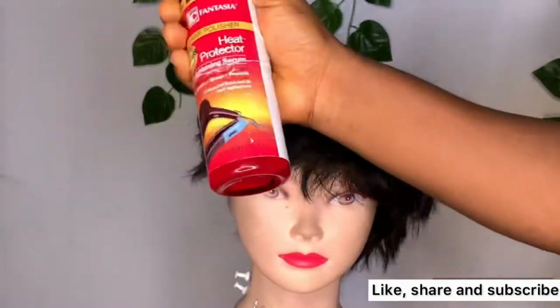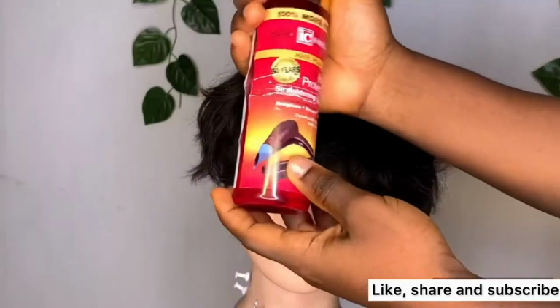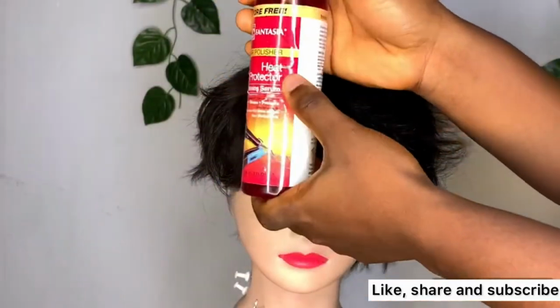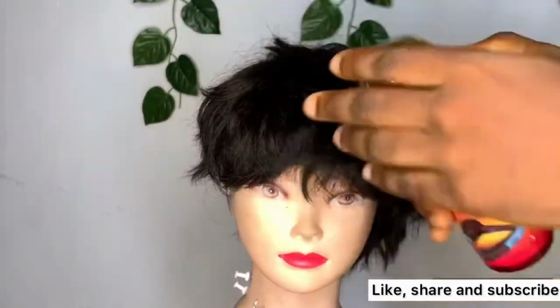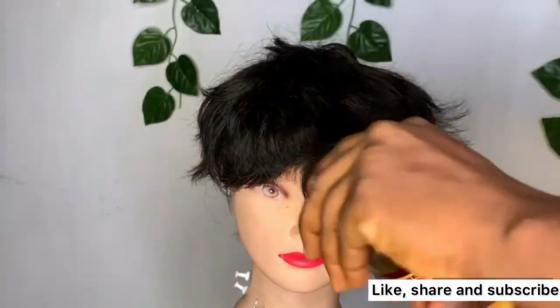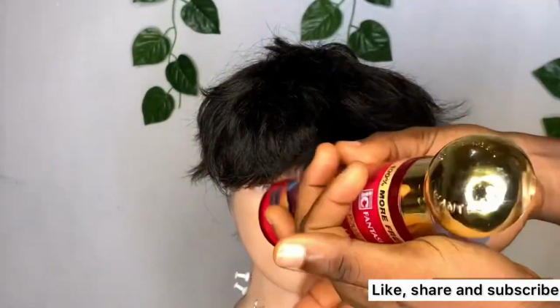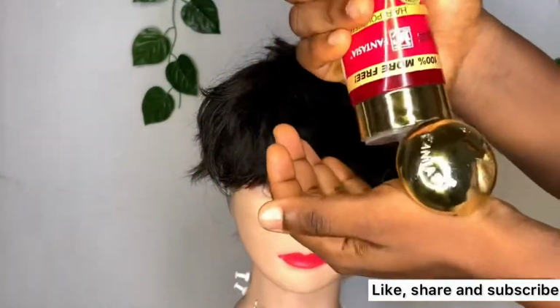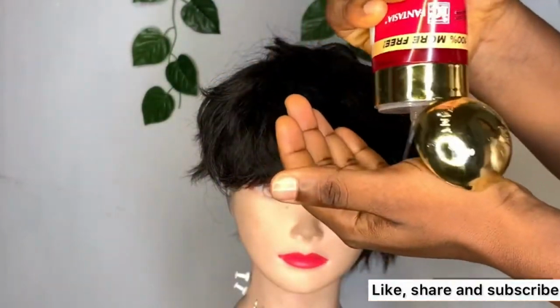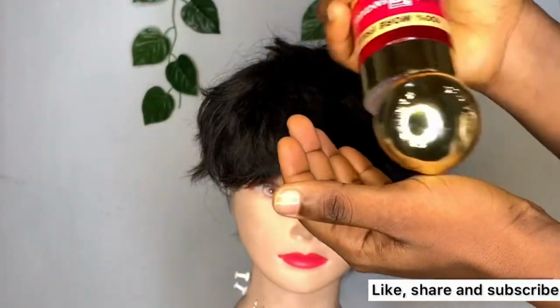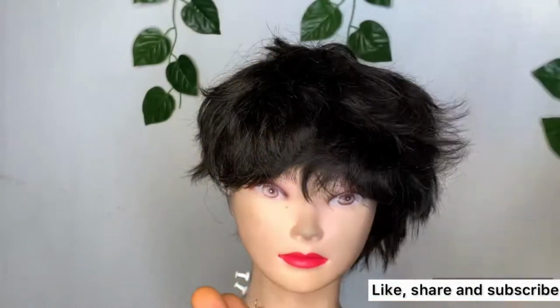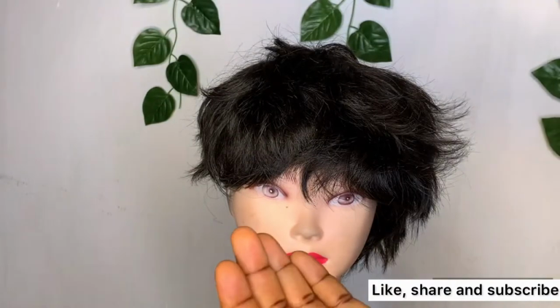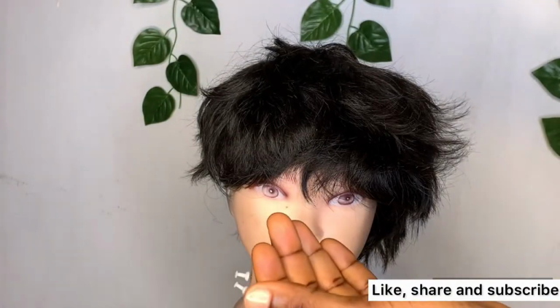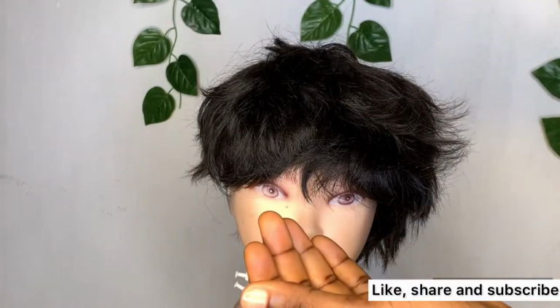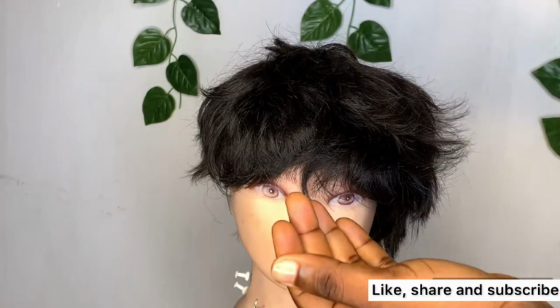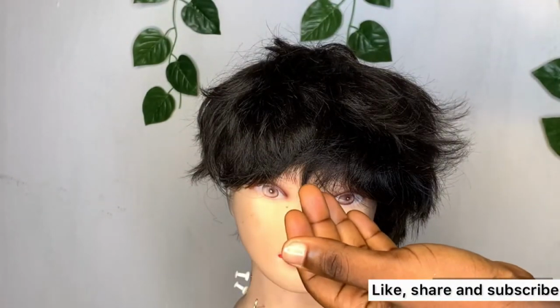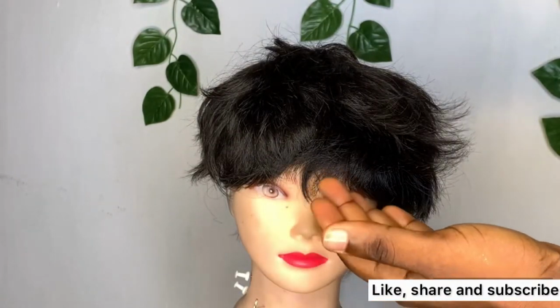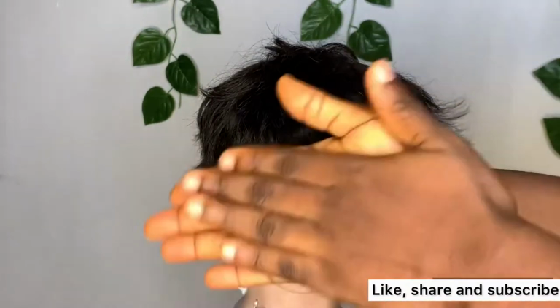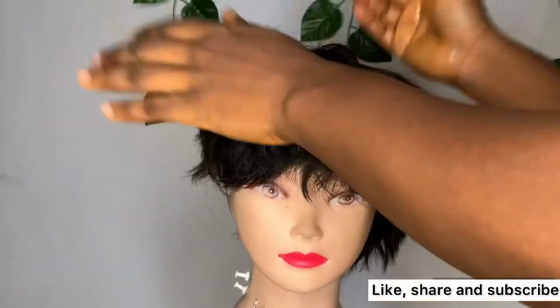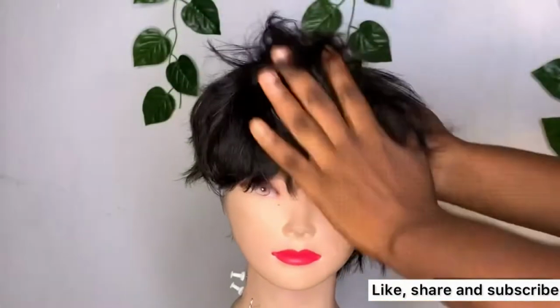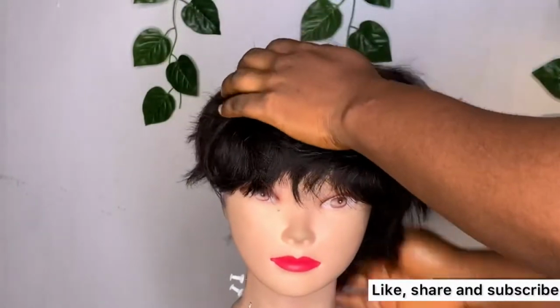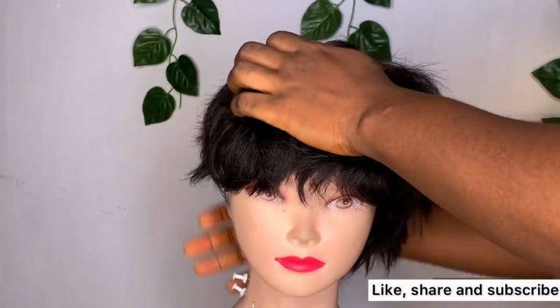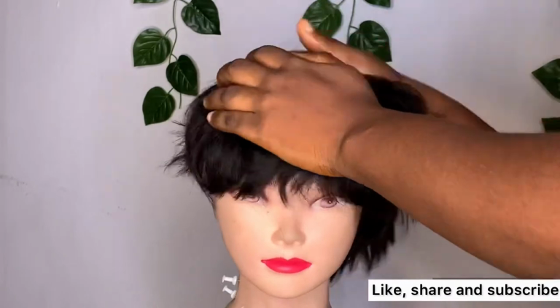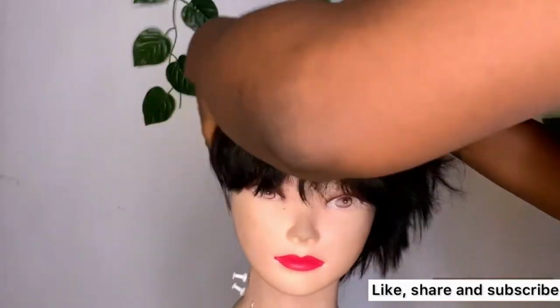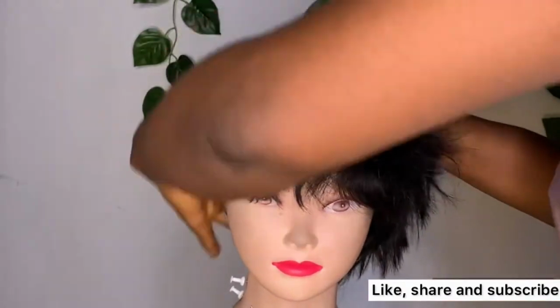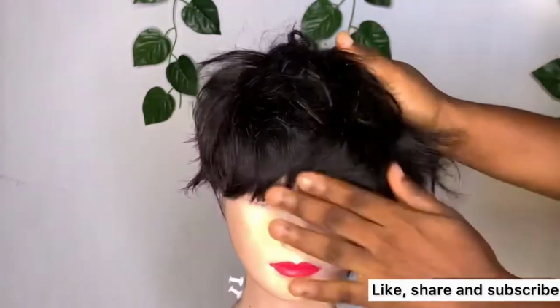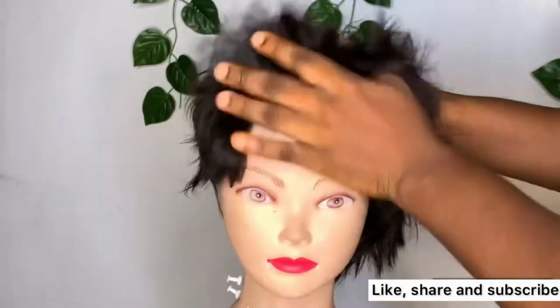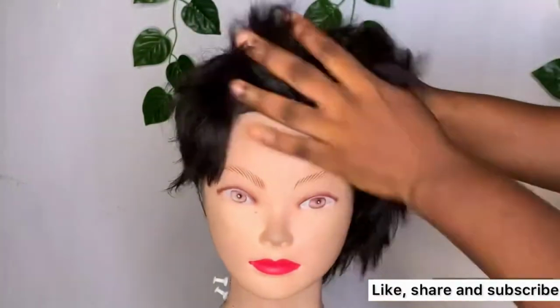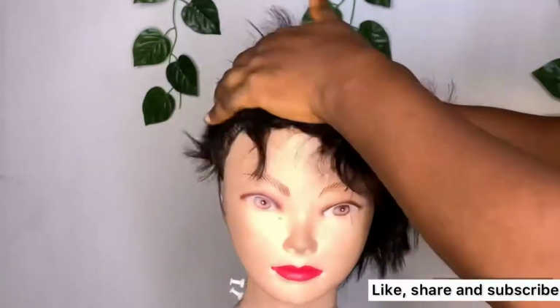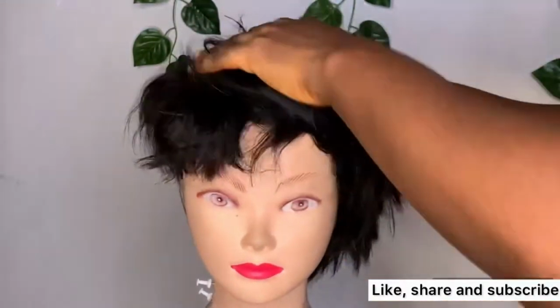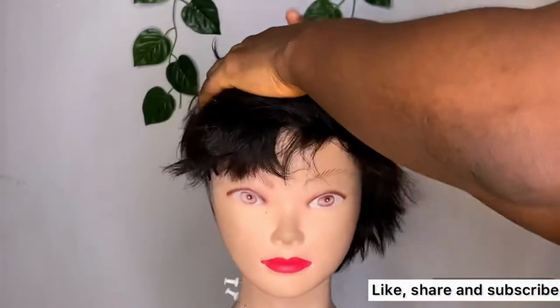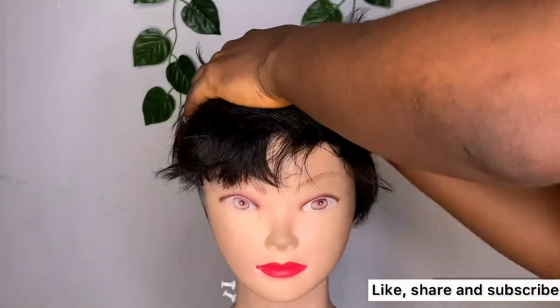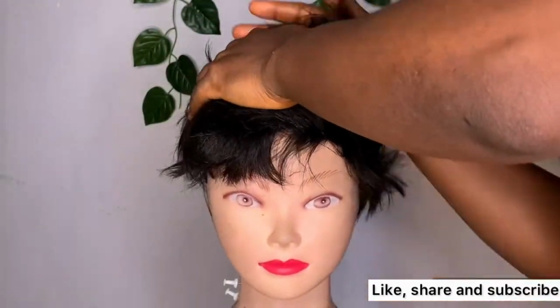Let the work begin. First, I'll be applying my heat protector. It is very advisable to use a heat protector on any hair you want to apply heat to — in any form of heat, just make sure you use a heat protector on any hair.